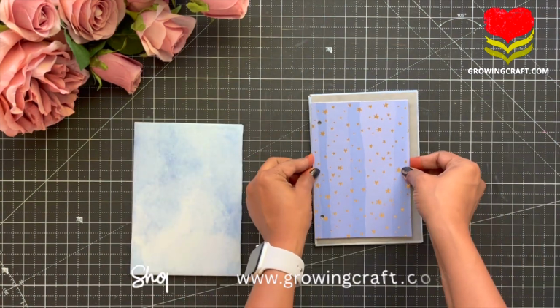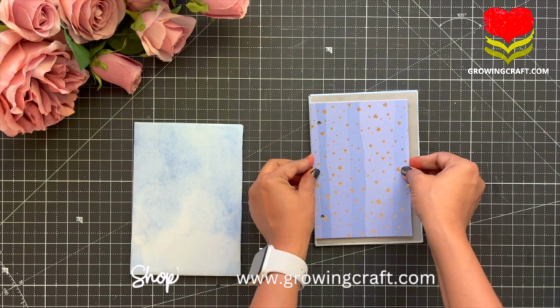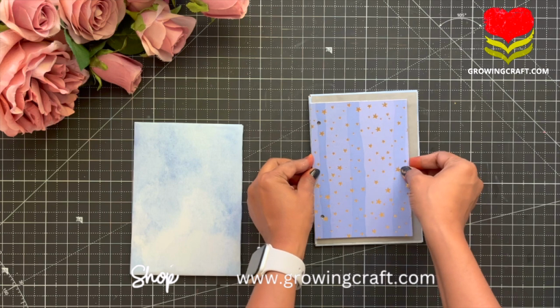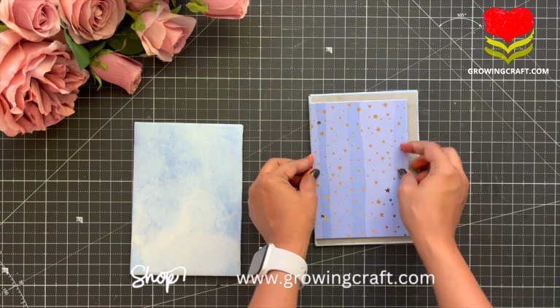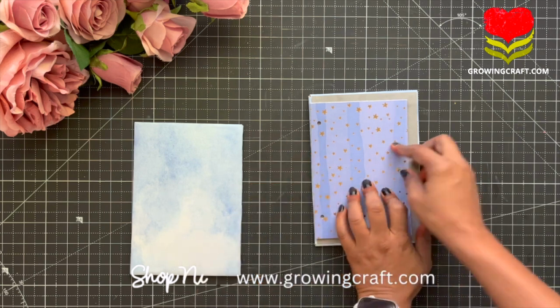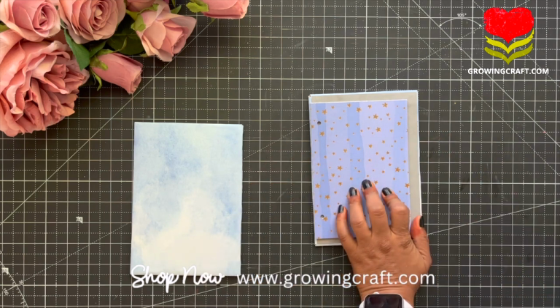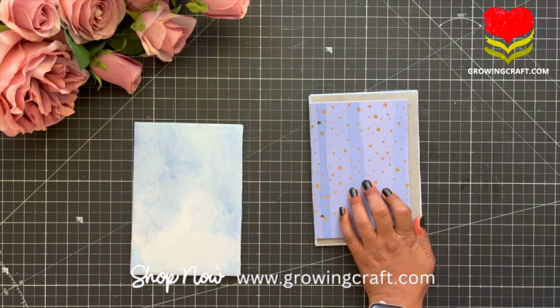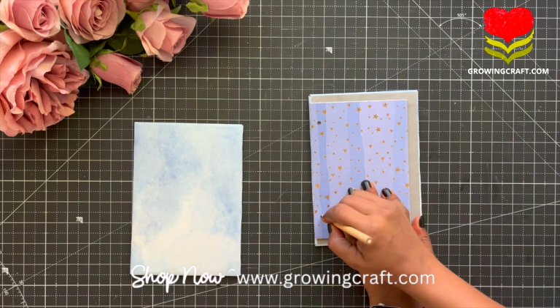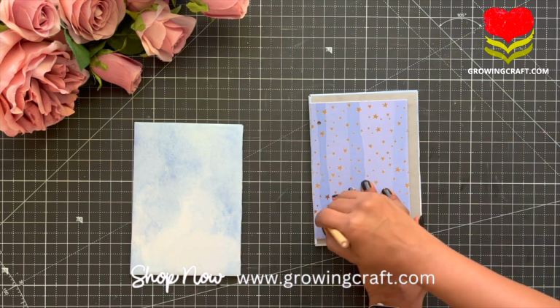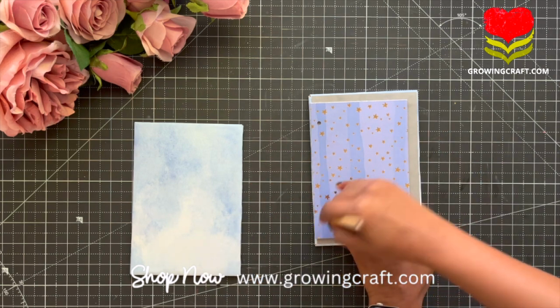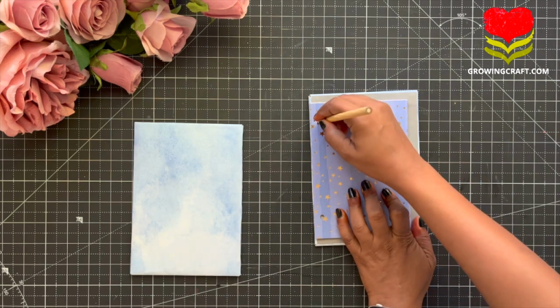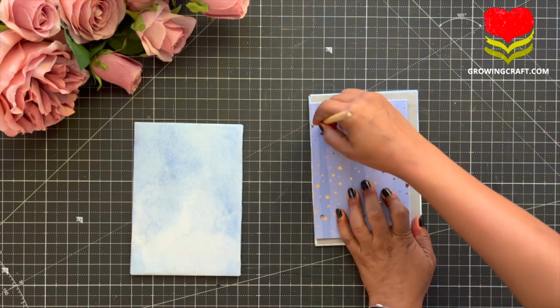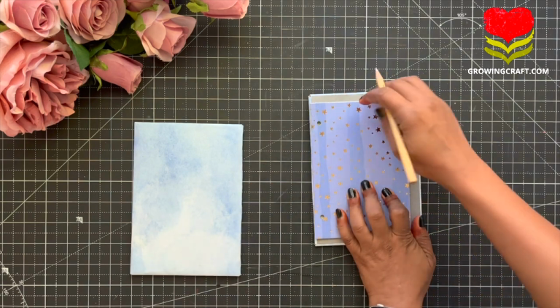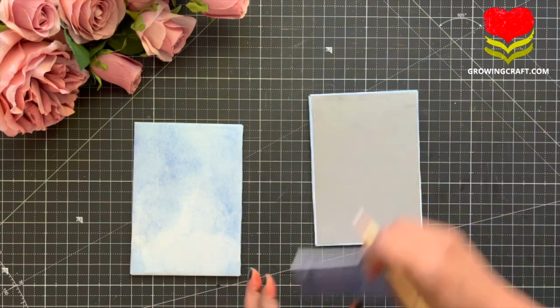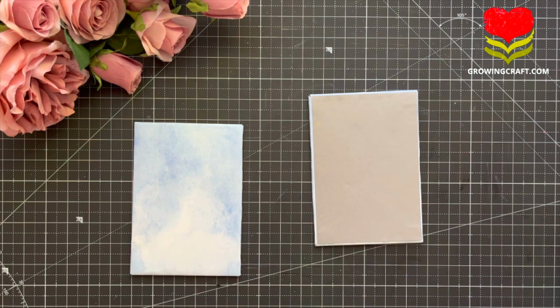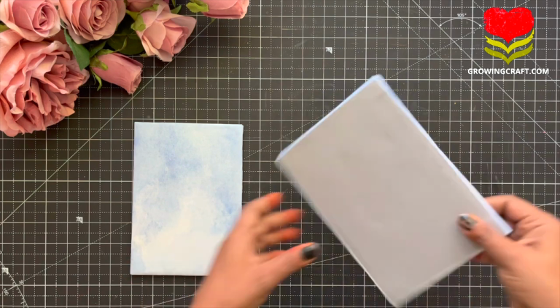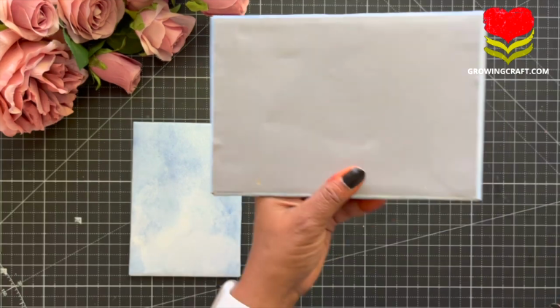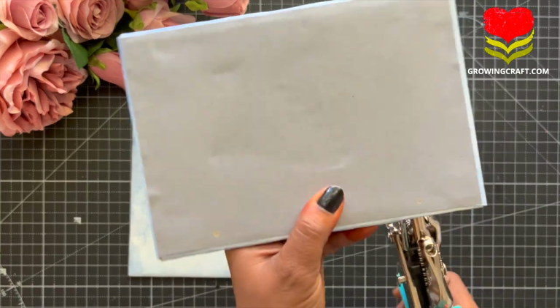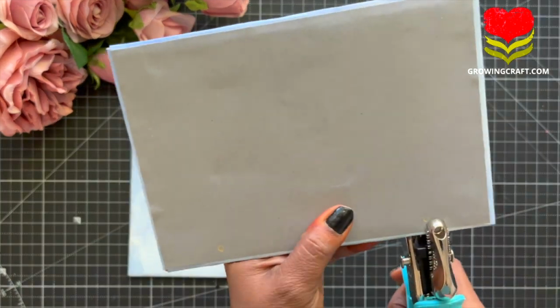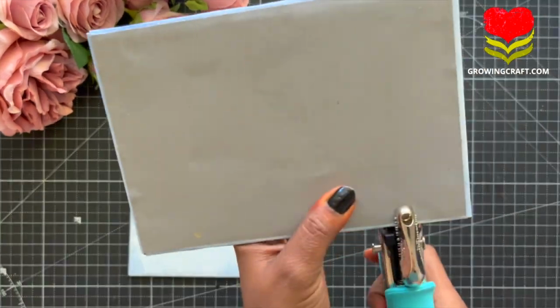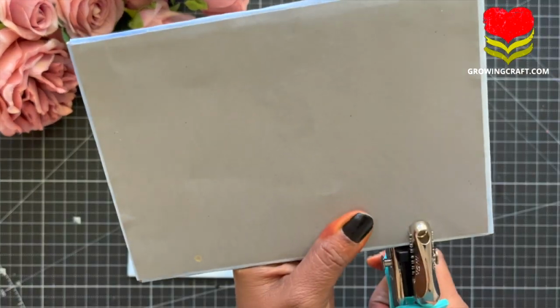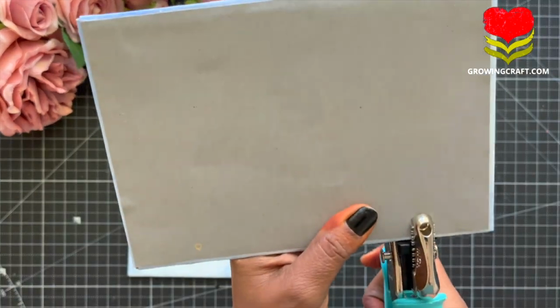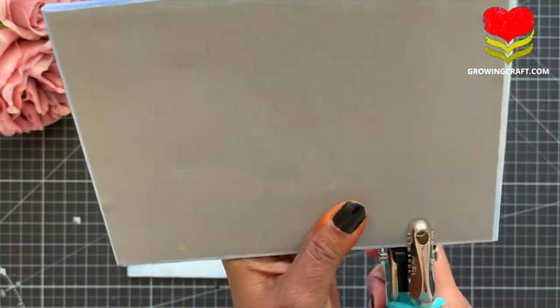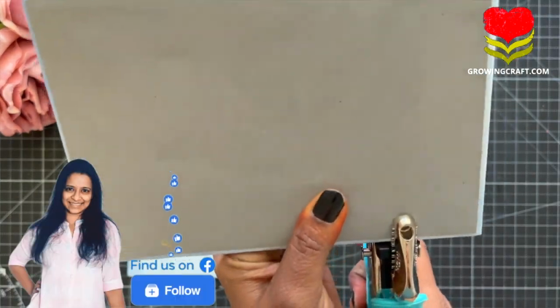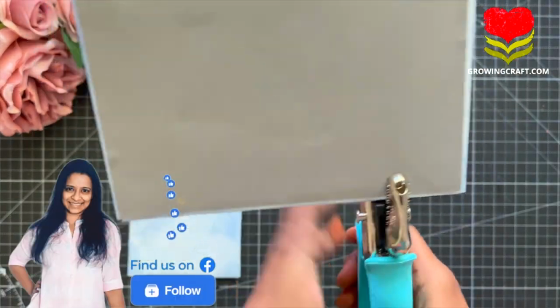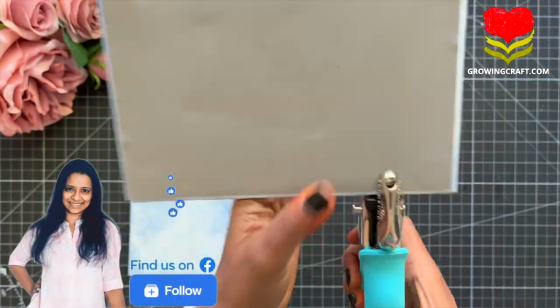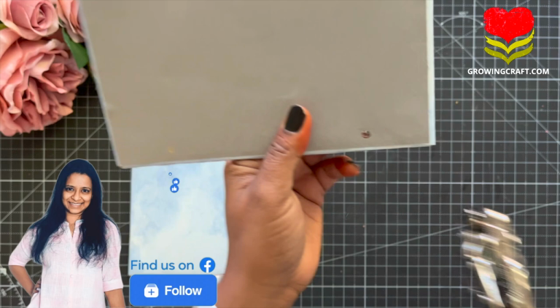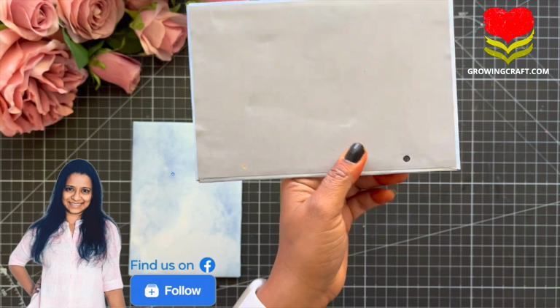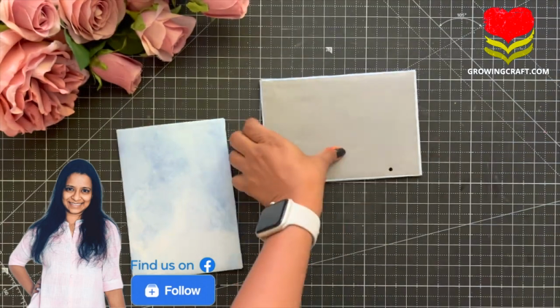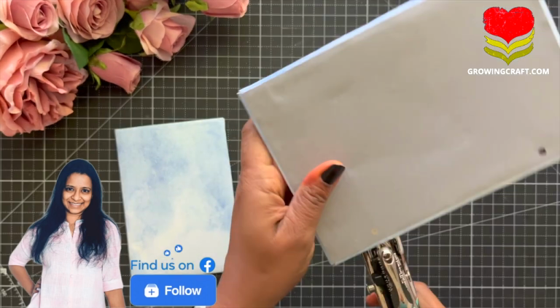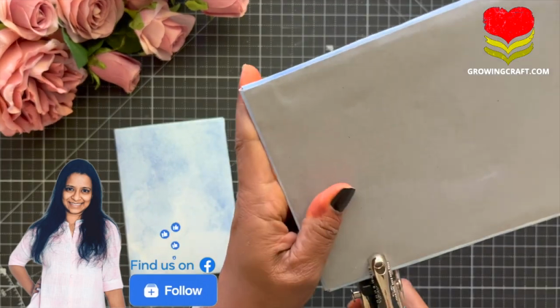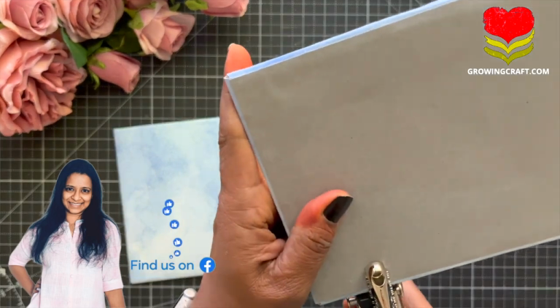If you want, you can even use your cardstocks. You can check out our collection. Just in case you guys don't know, we also run our Facebook page where we have a lot of tutorials, so do follow us on Facebook too.